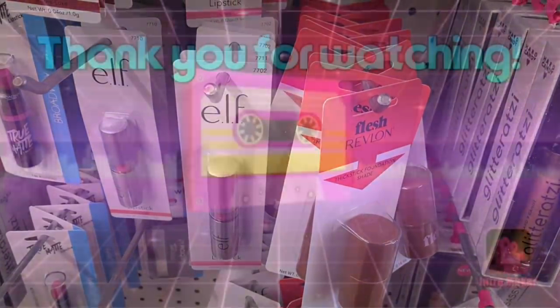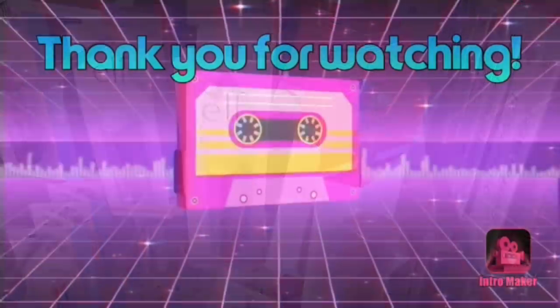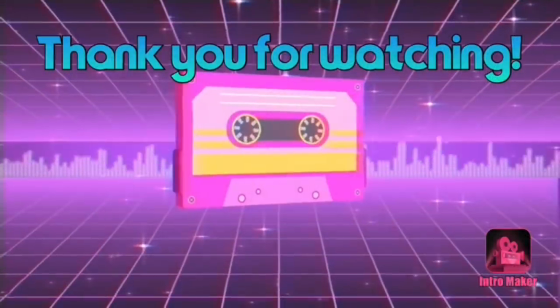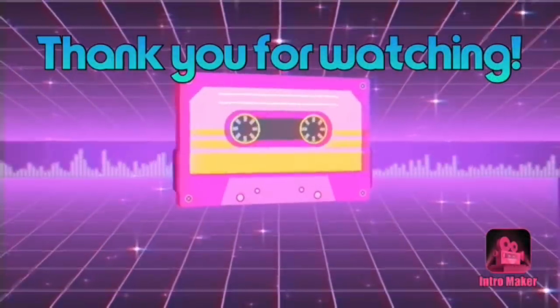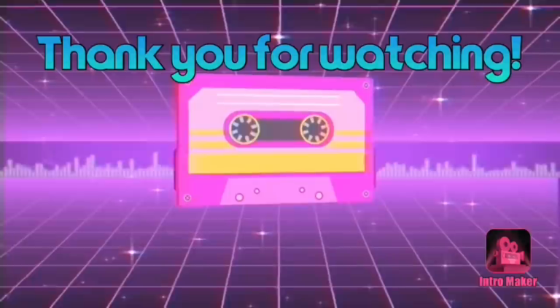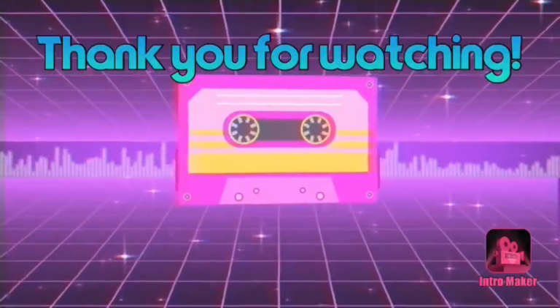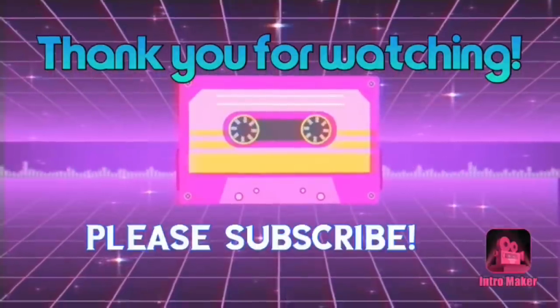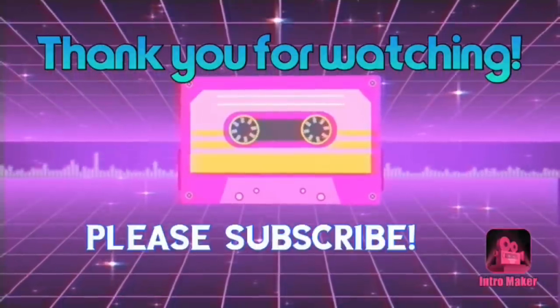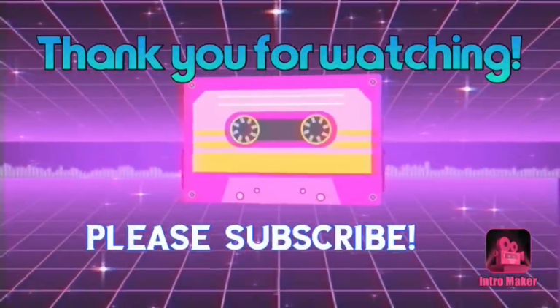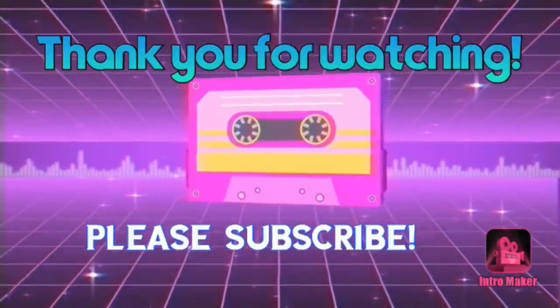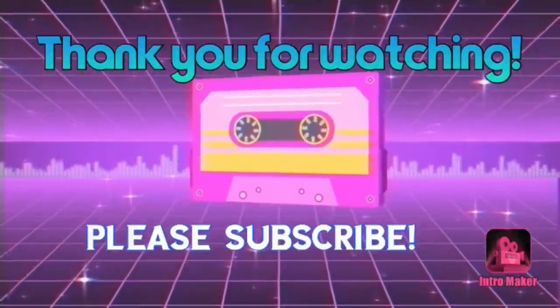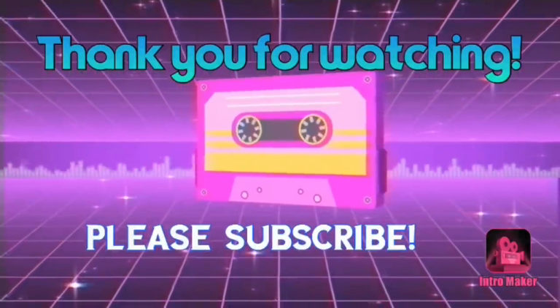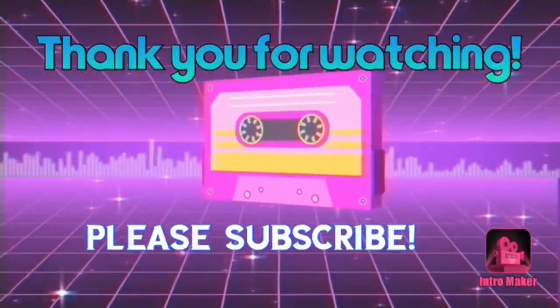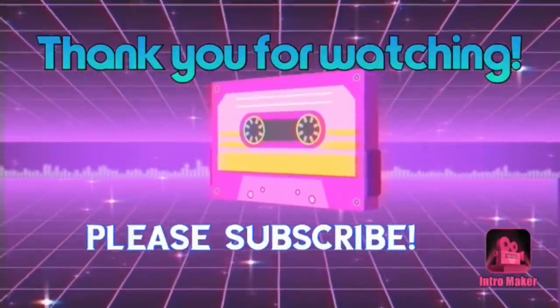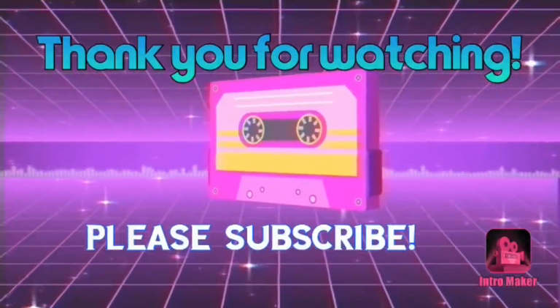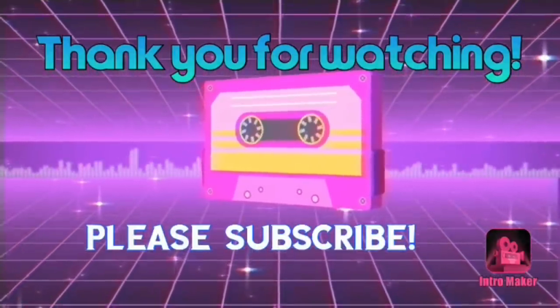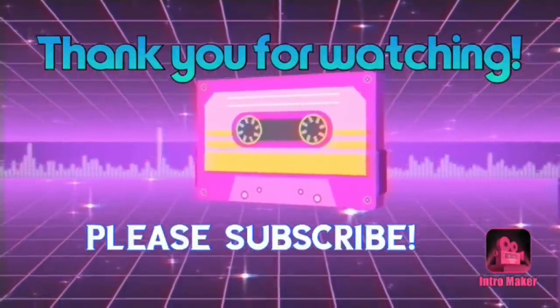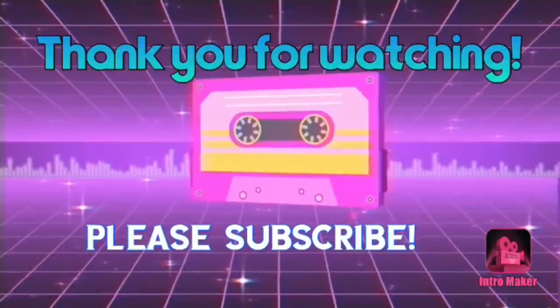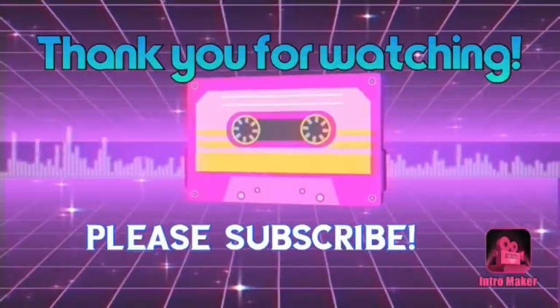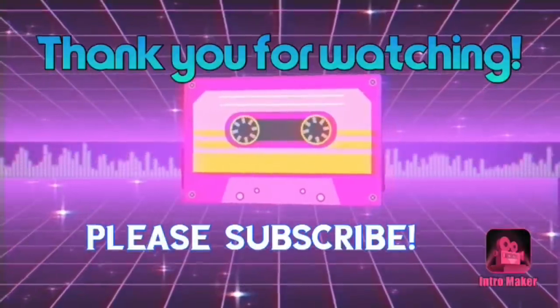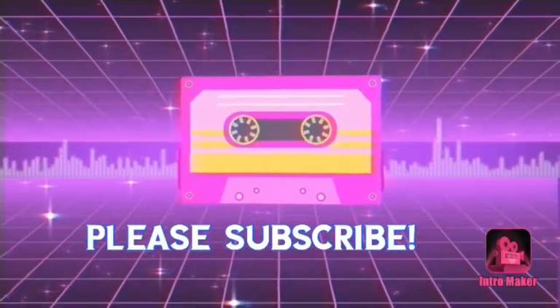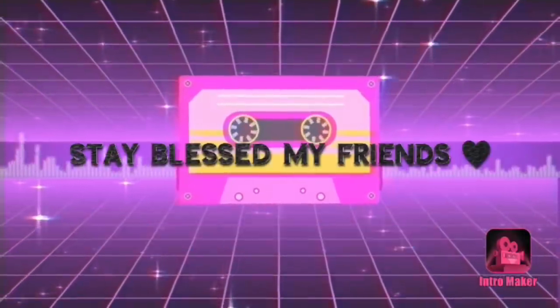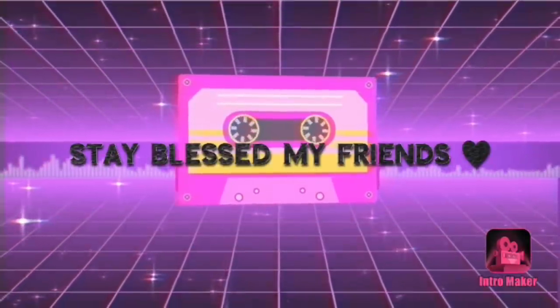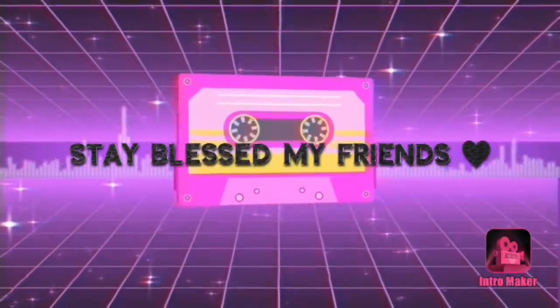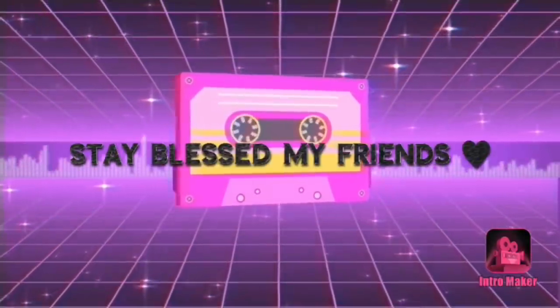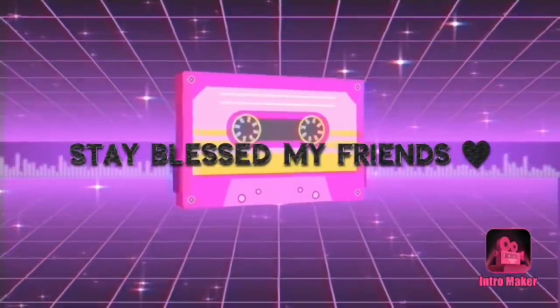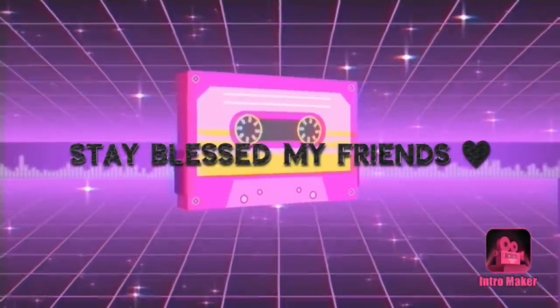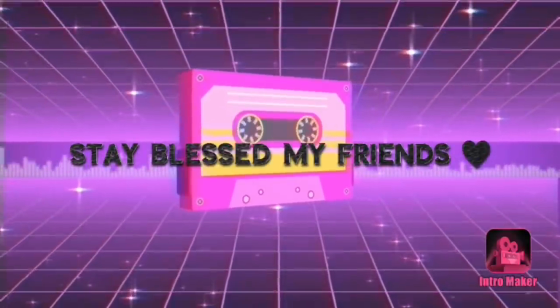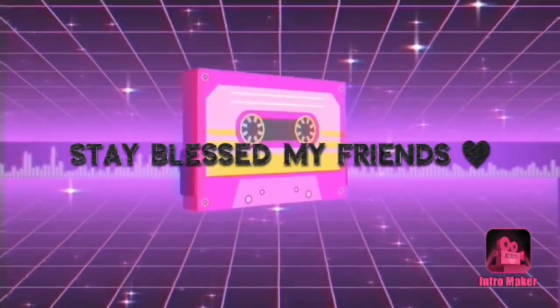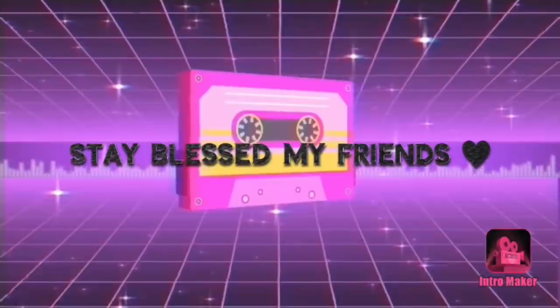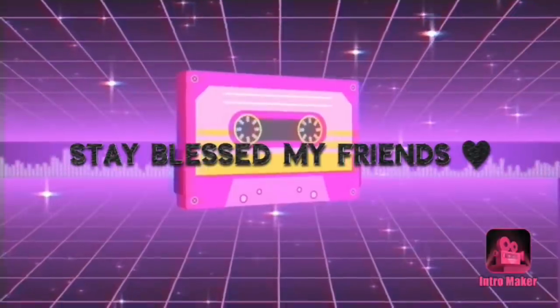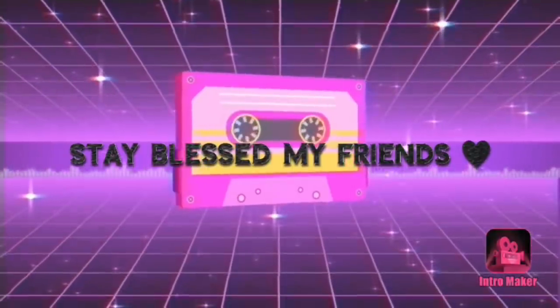That's going to do it for today's walkthrough, guys. Hope you enjoyed. Don't forget to like, comment, and subscribe. Stay tuned for the next video. Until then, stay blessed, my friends — I love each and every one of you.